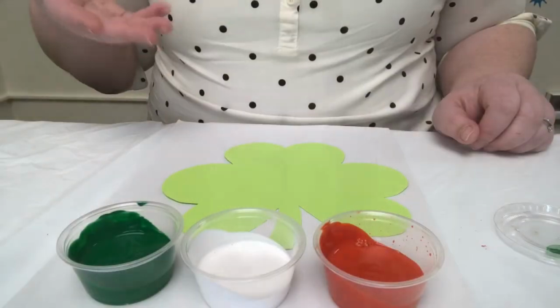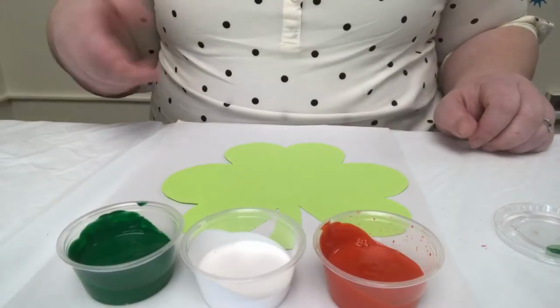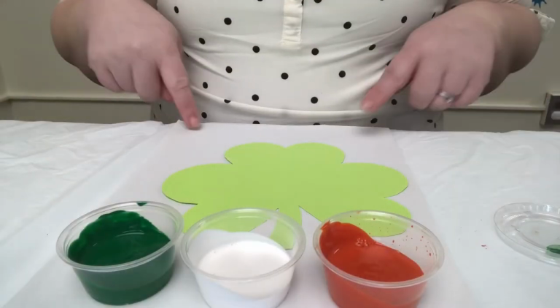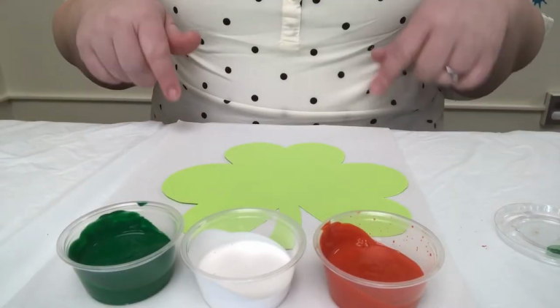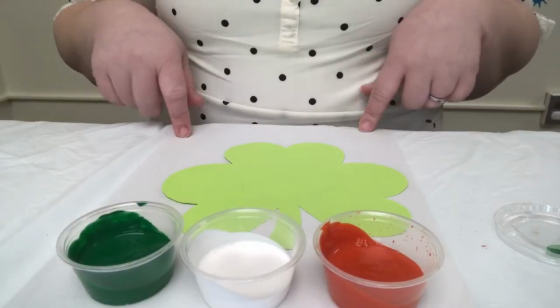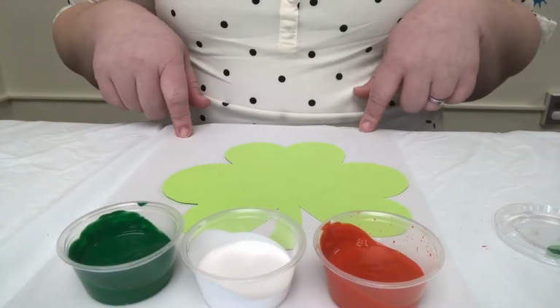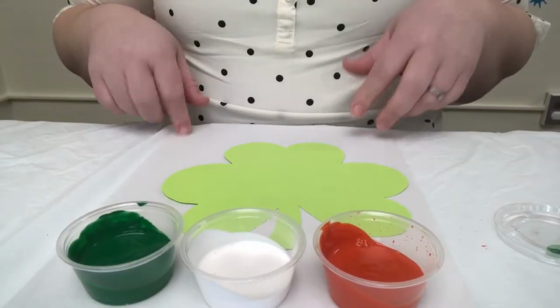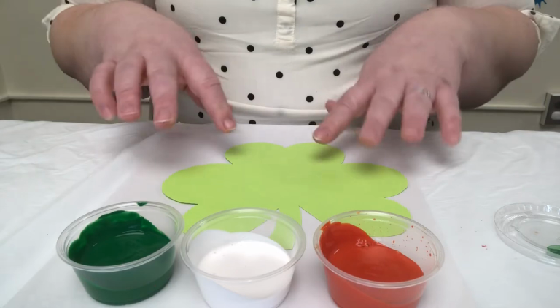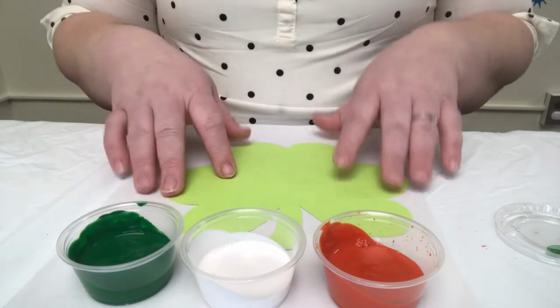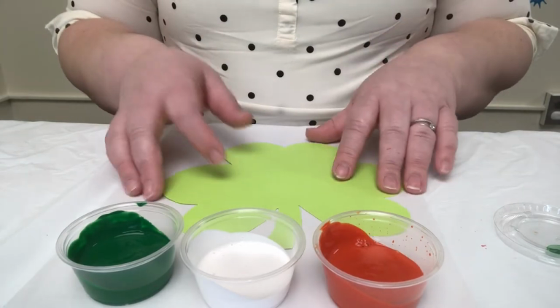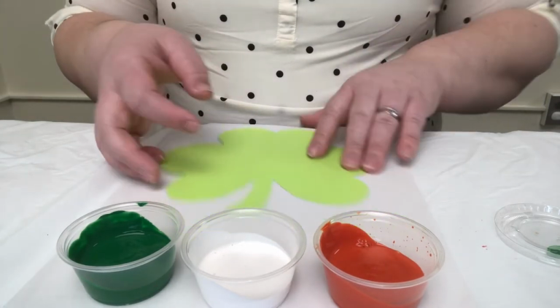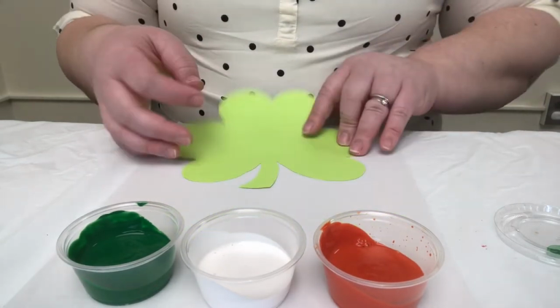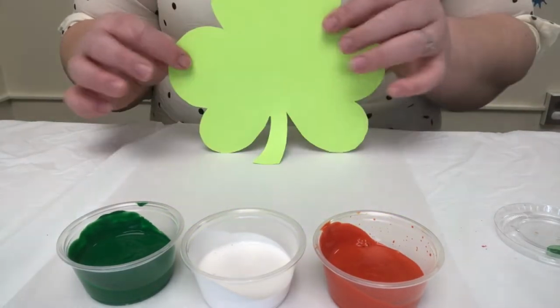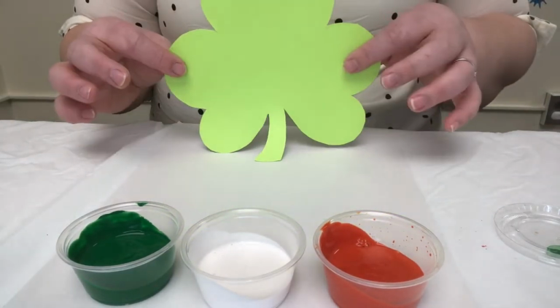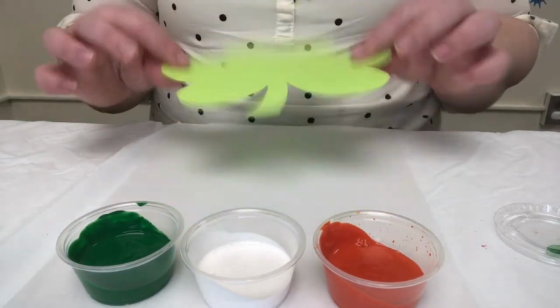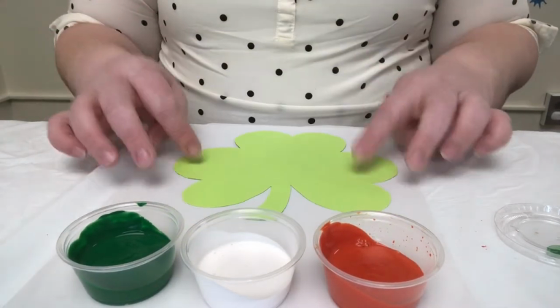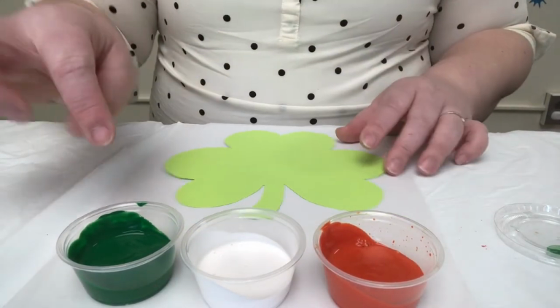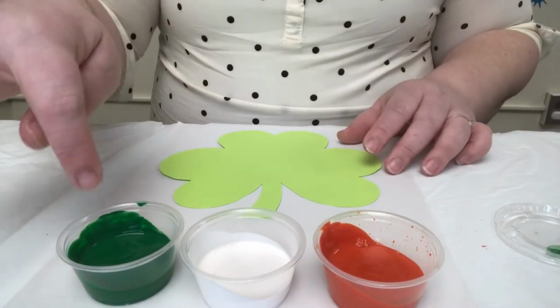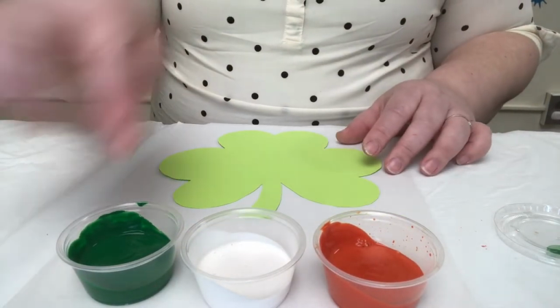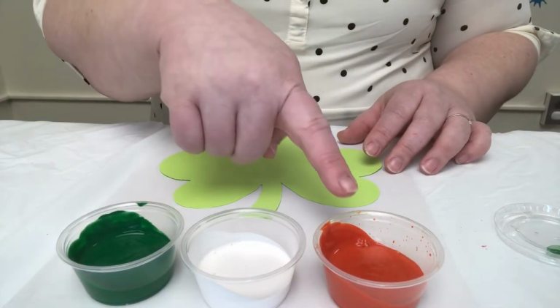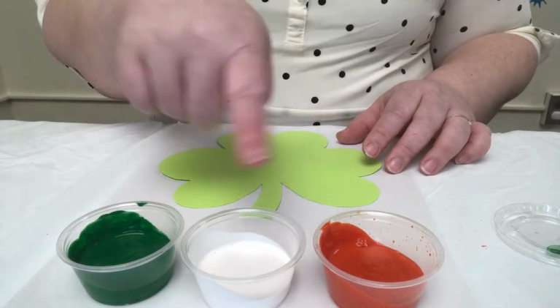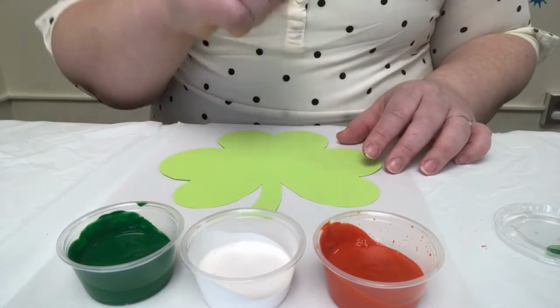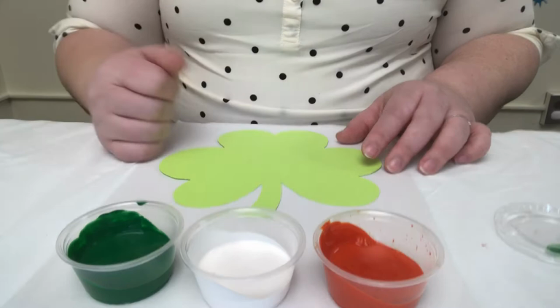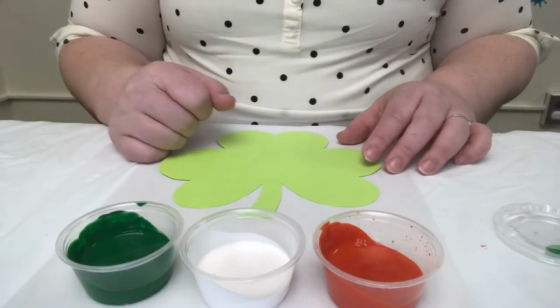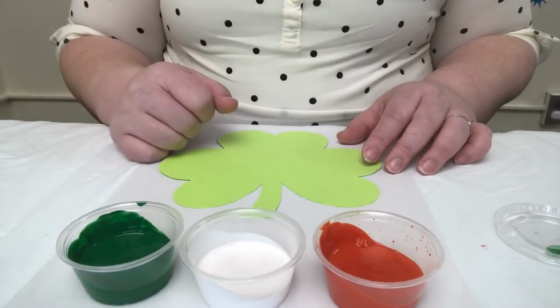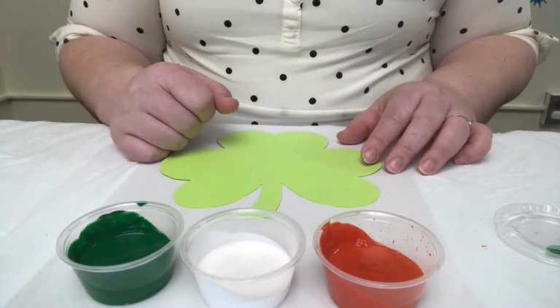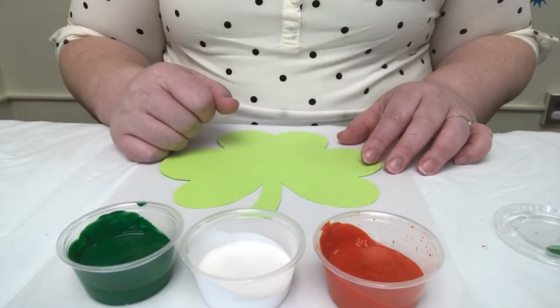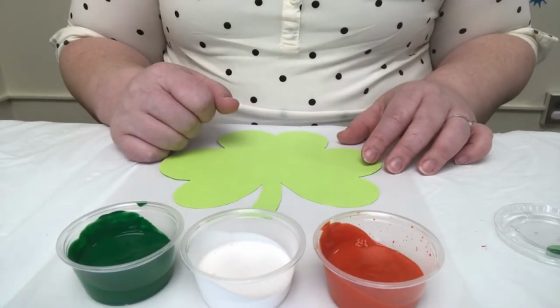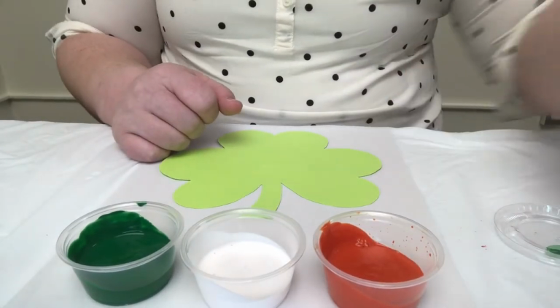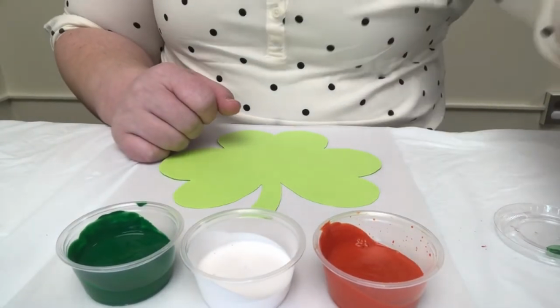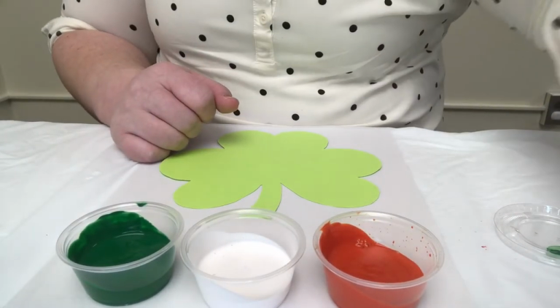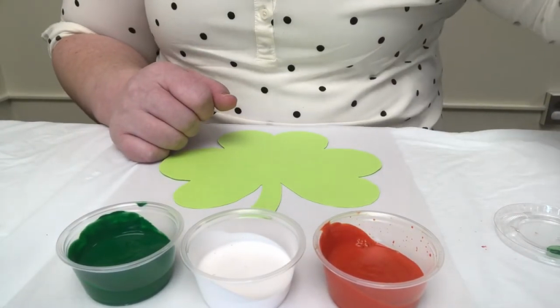Here's what you need: some paper, a shamrock template, and some green, orange, and white paint, and some marshmallows.